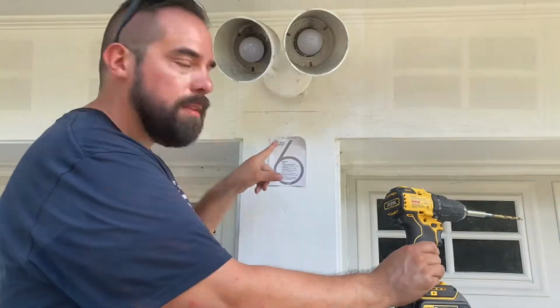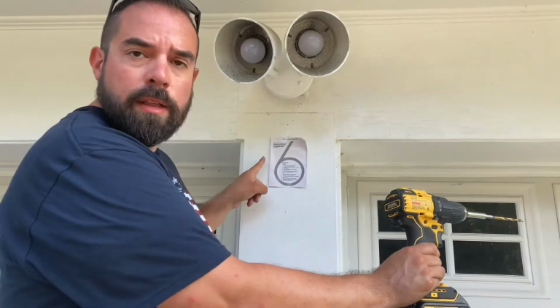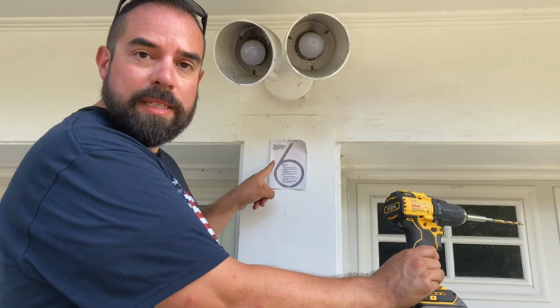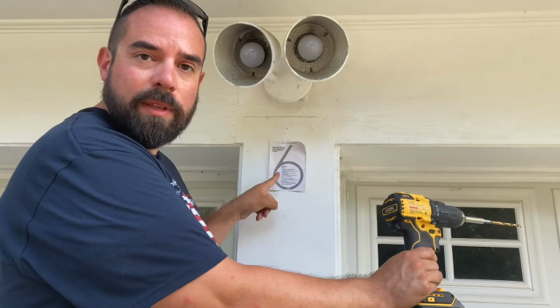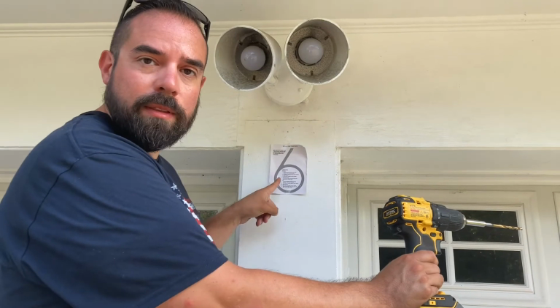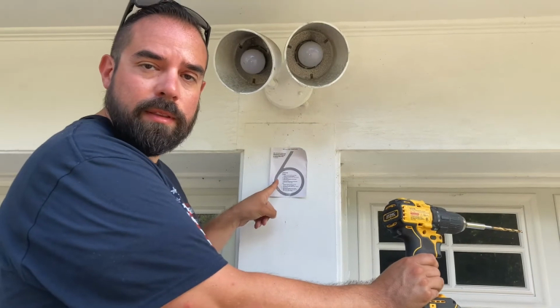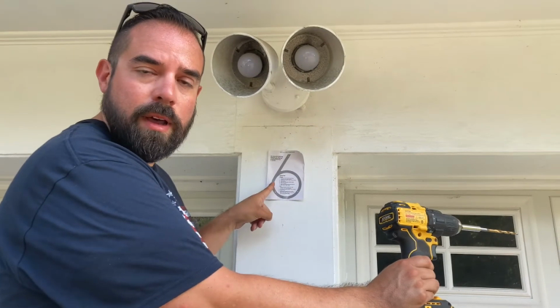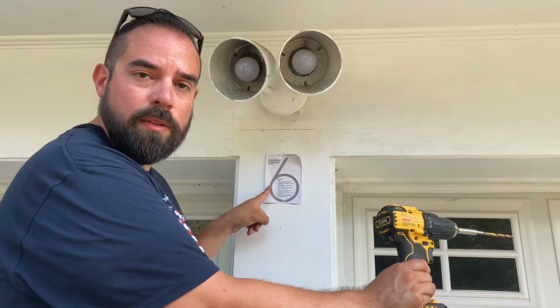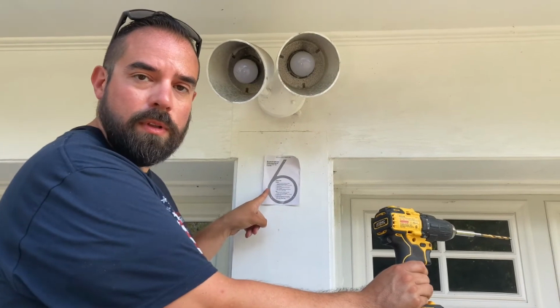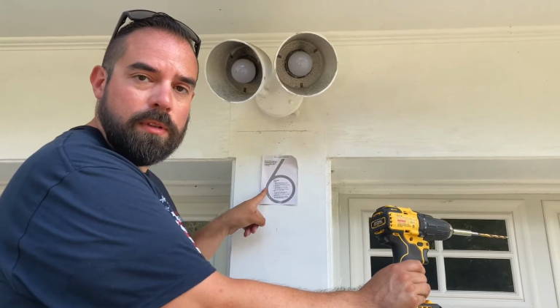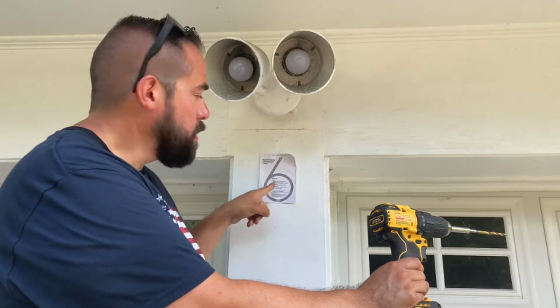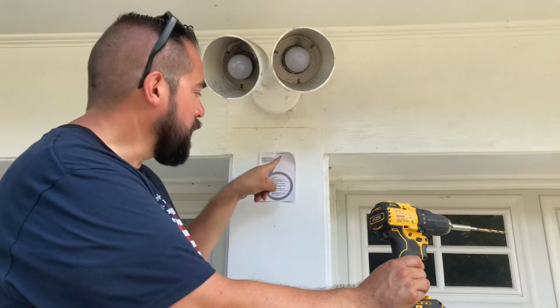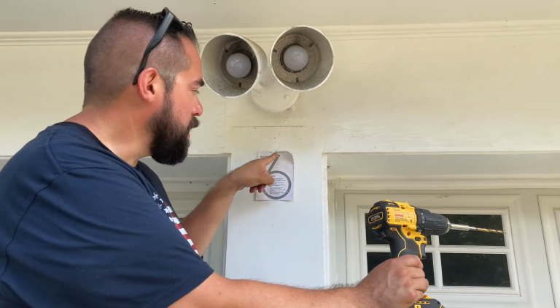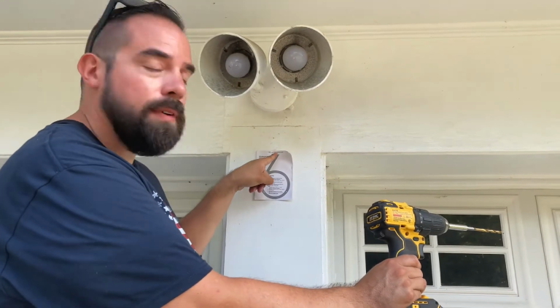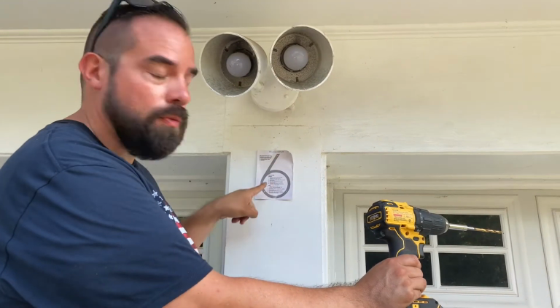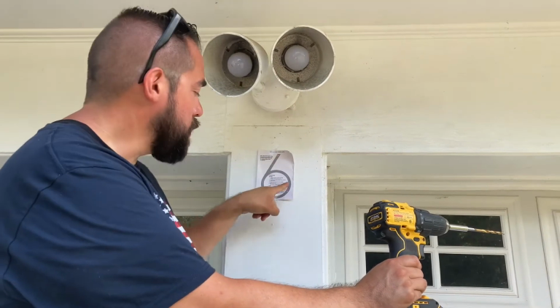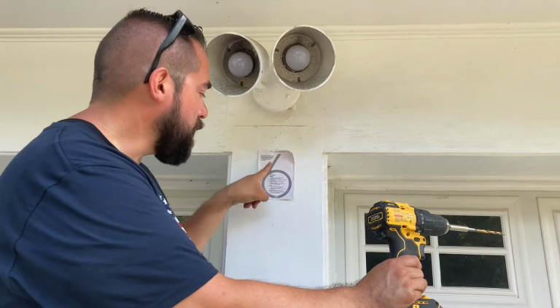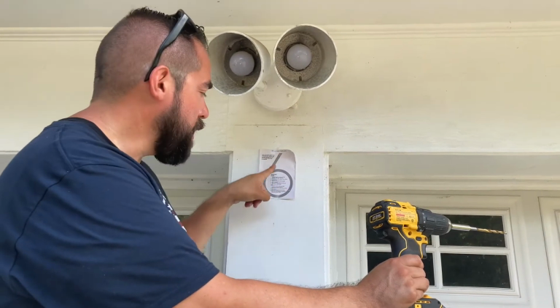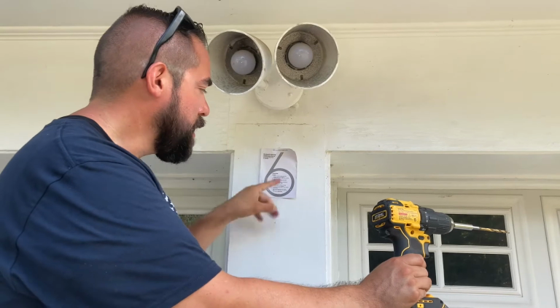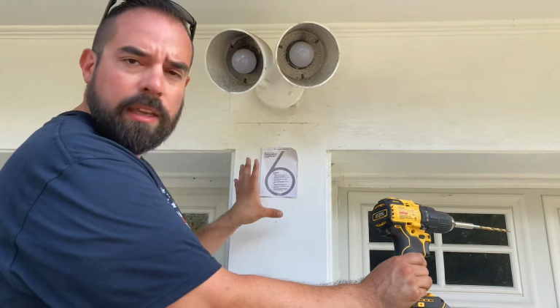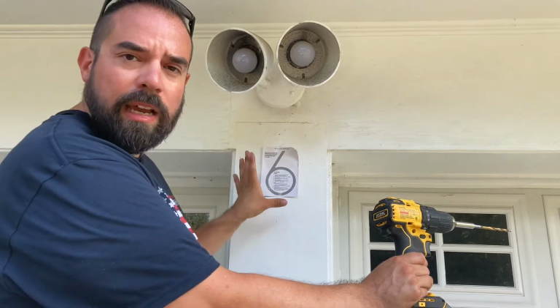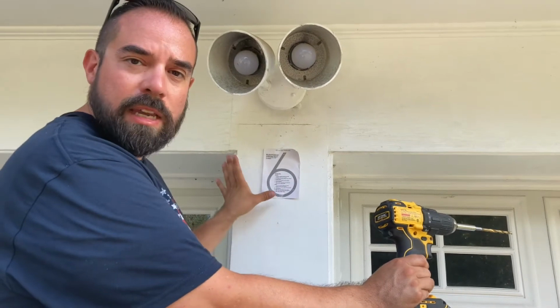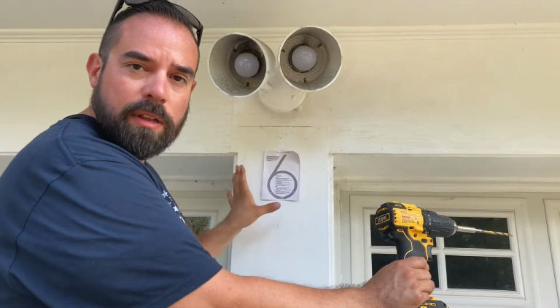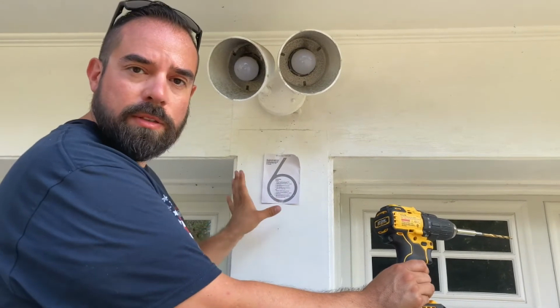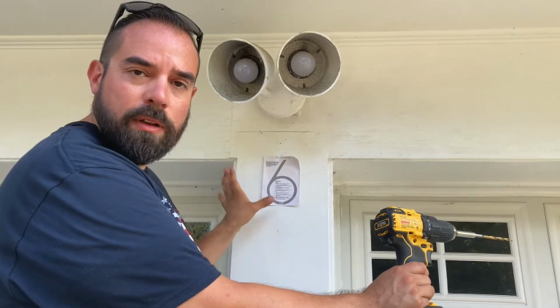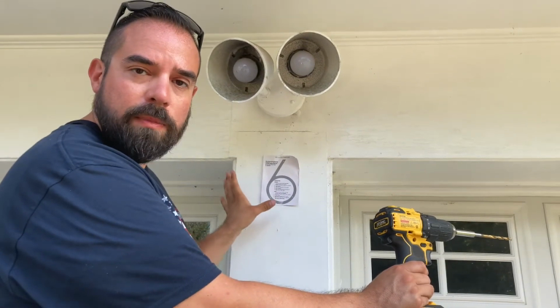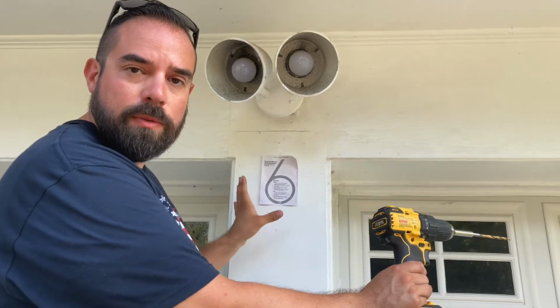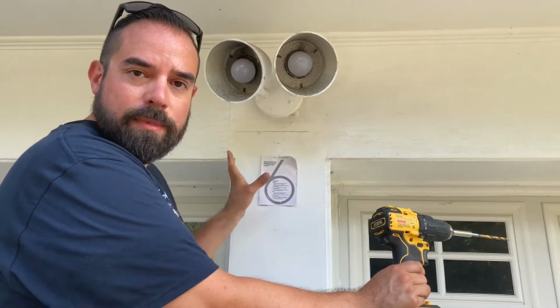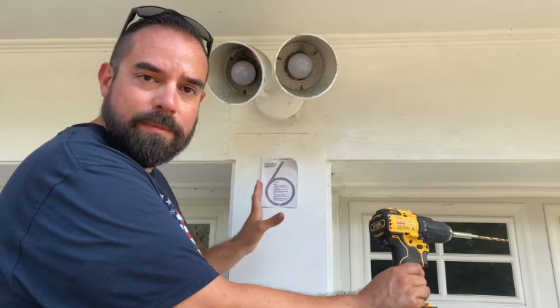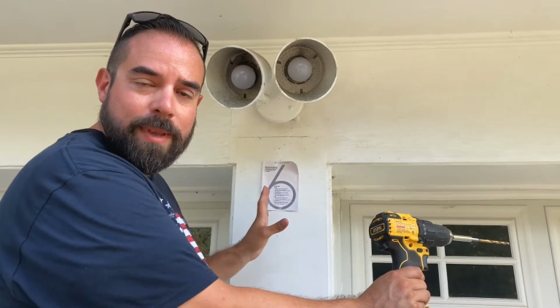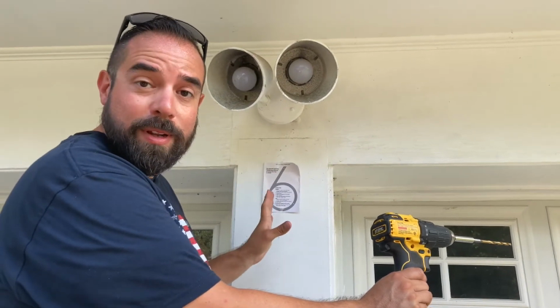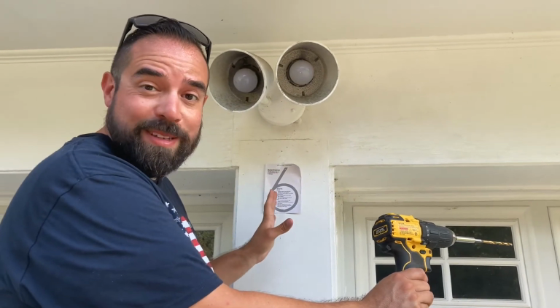I taped it onto the wall so I can easily identify the three holes that I have to make. I kind of centered it, took a look at it, and made sure it was as straight as possible.